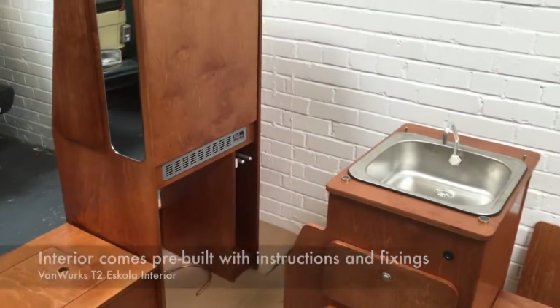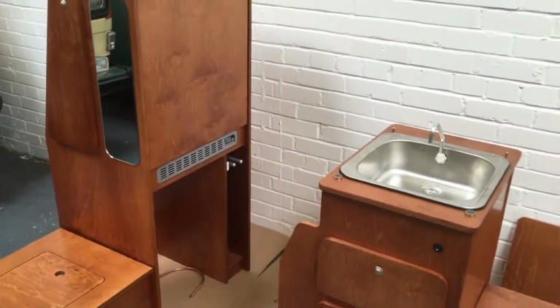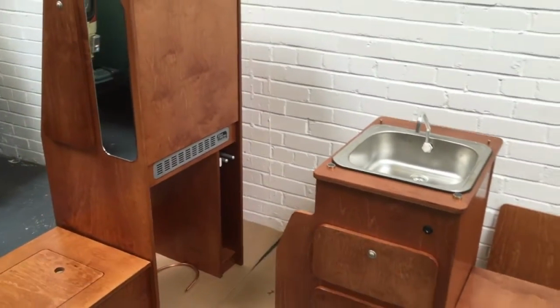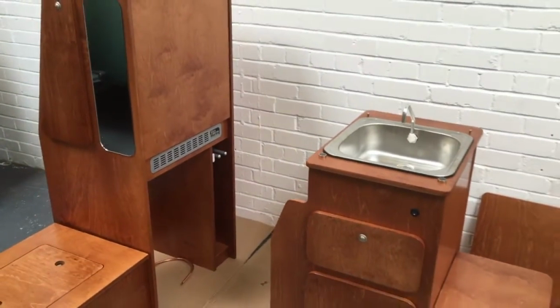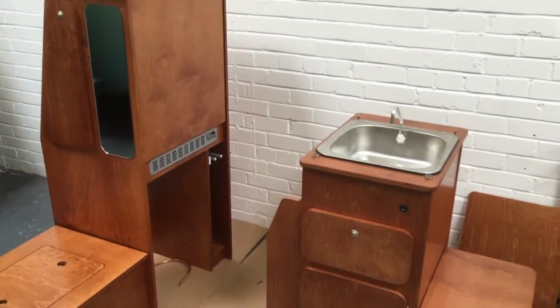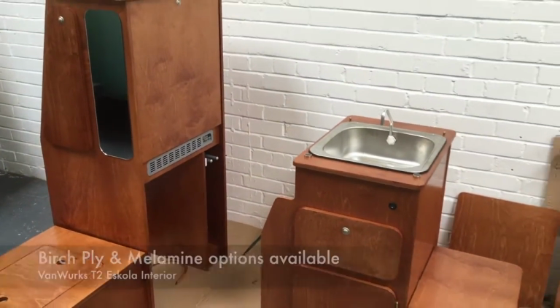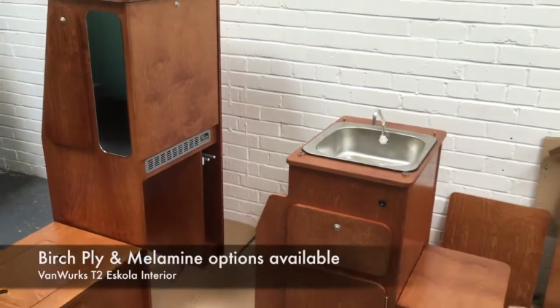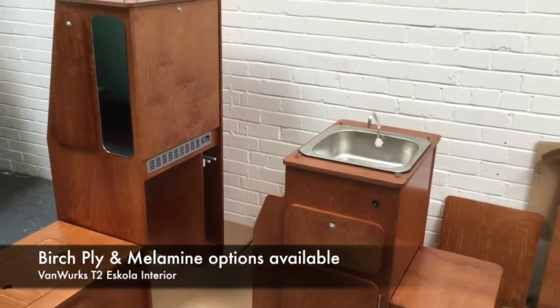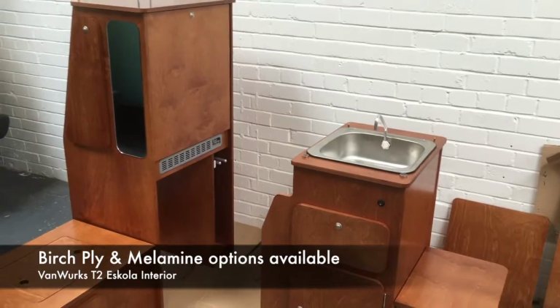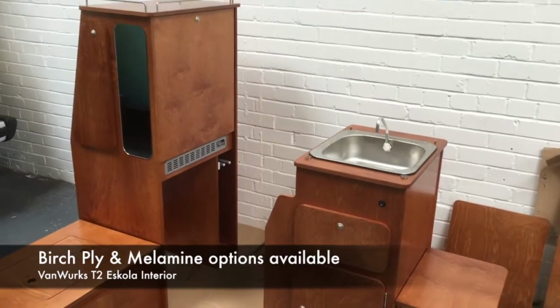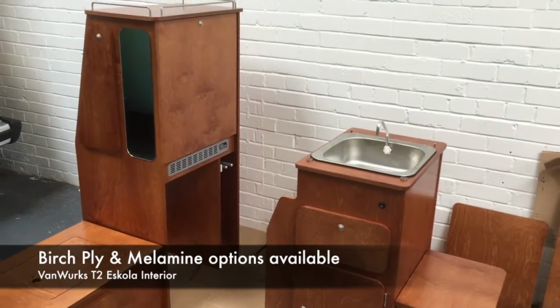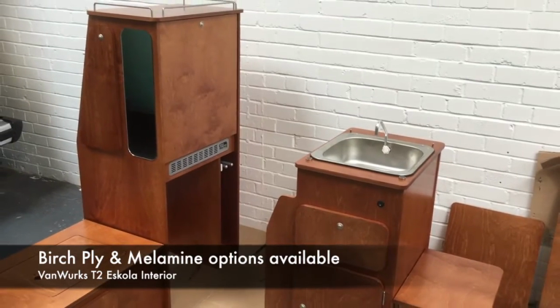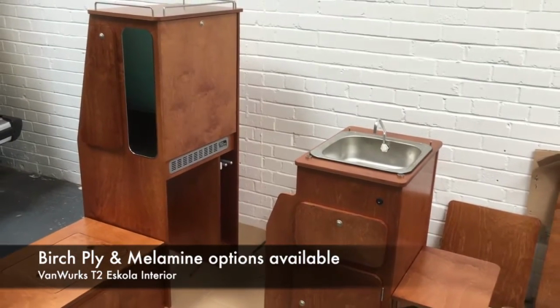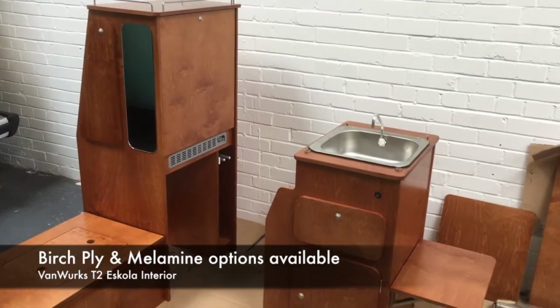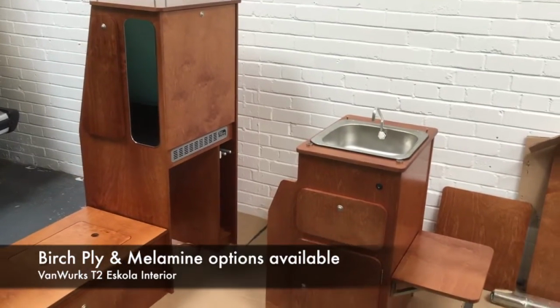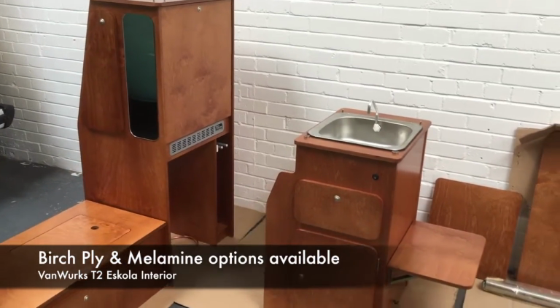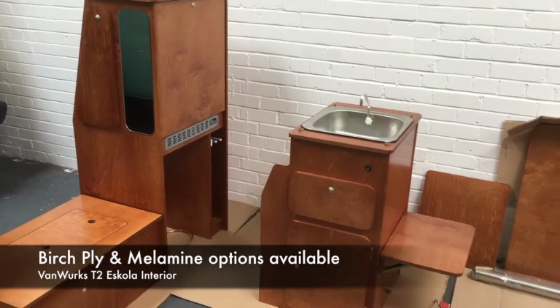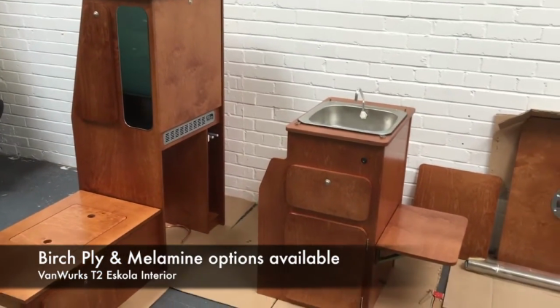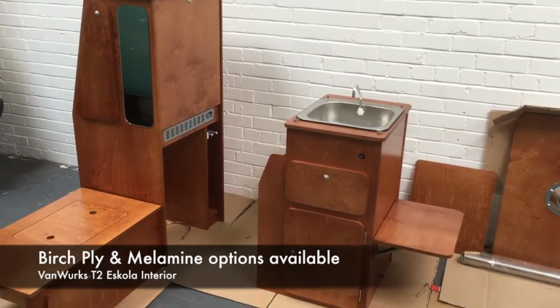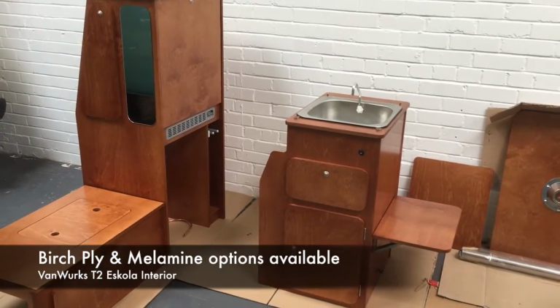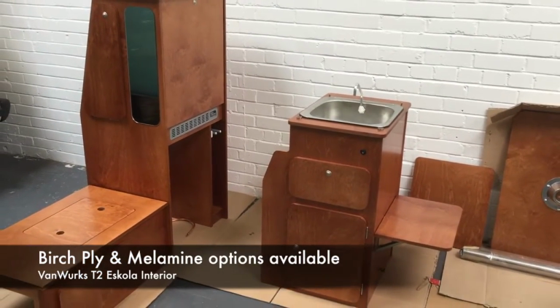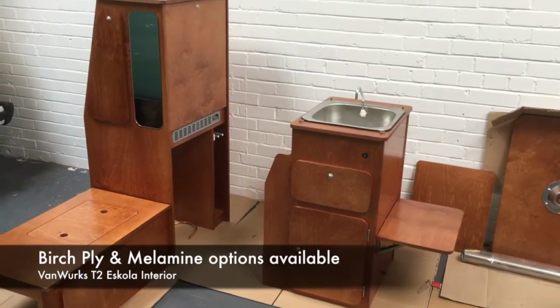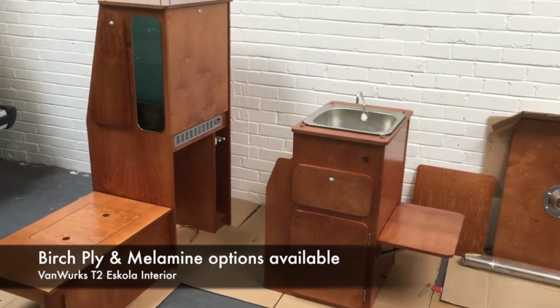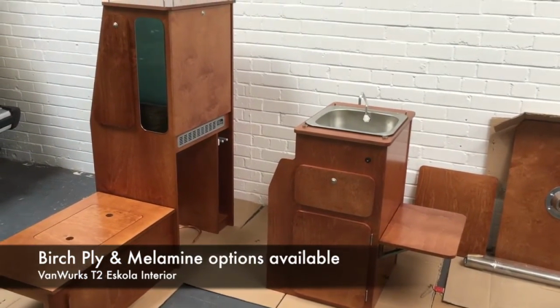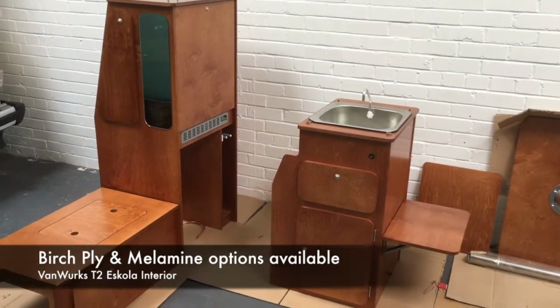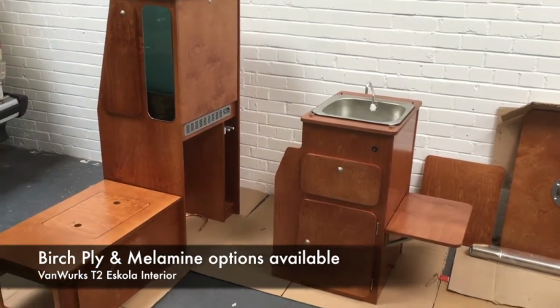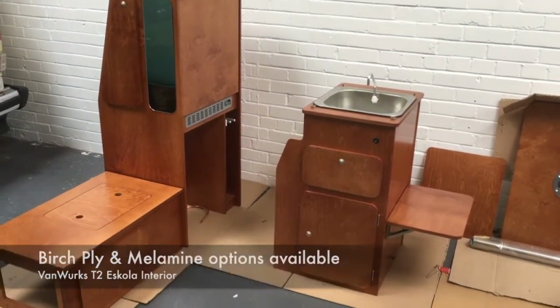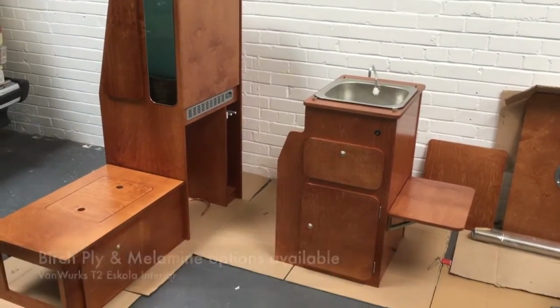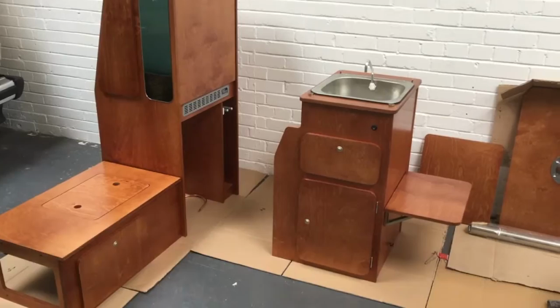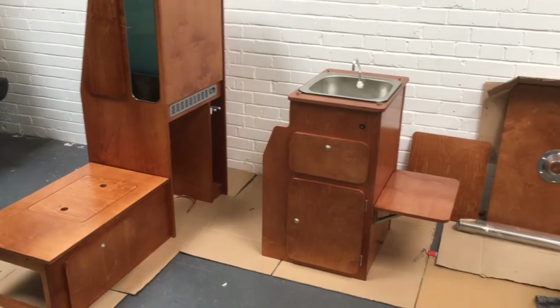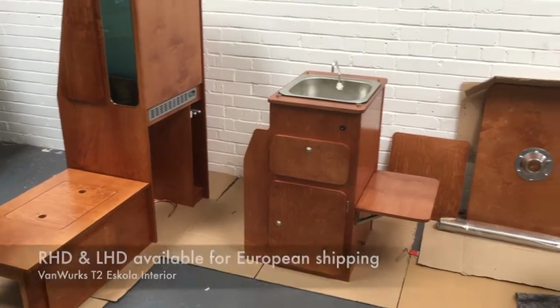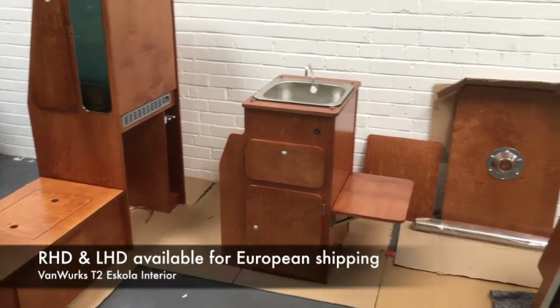This is a birch ply interior finished in a beech stain. Other colours are available, so please check for availability.